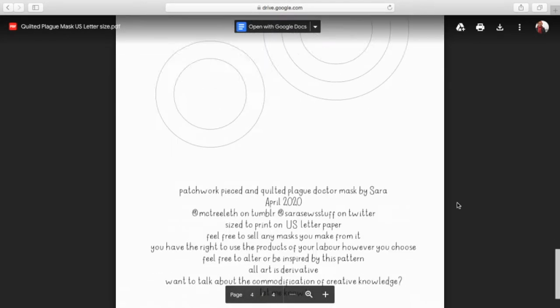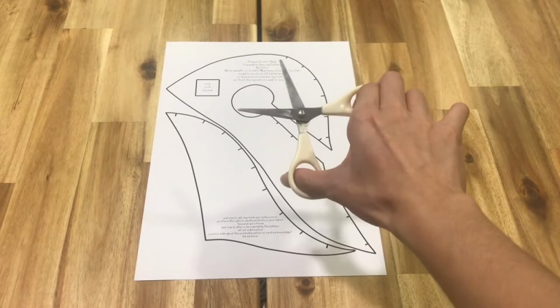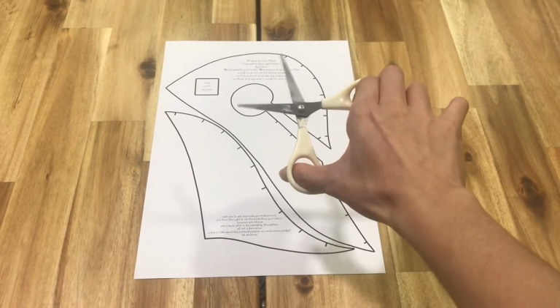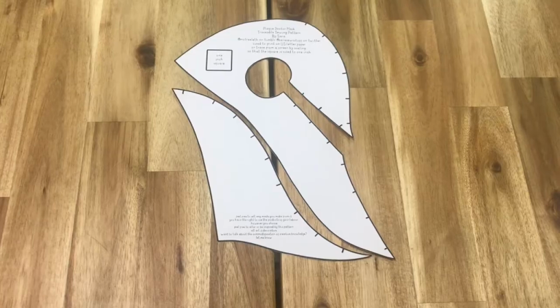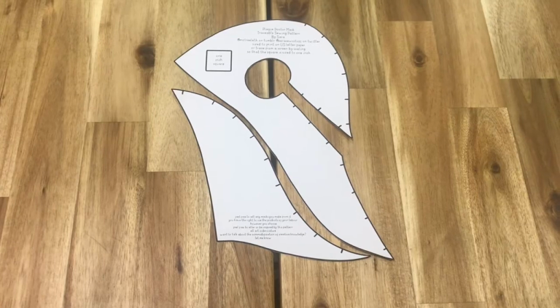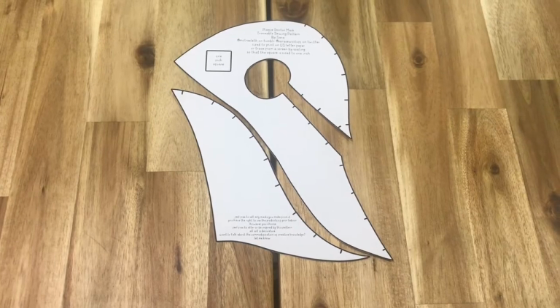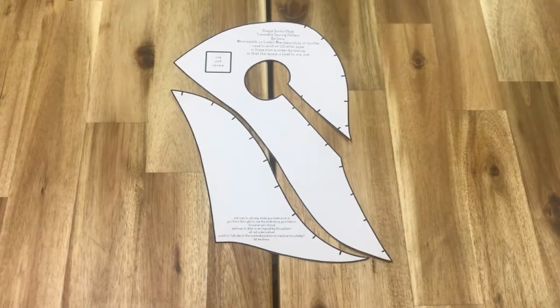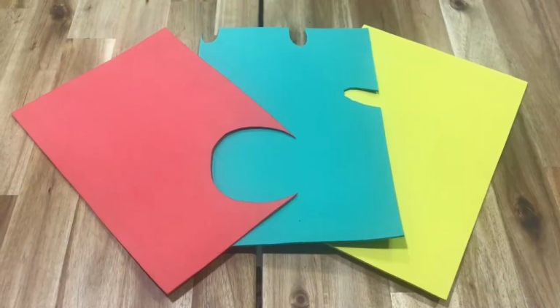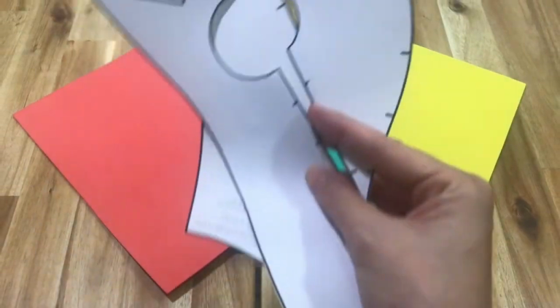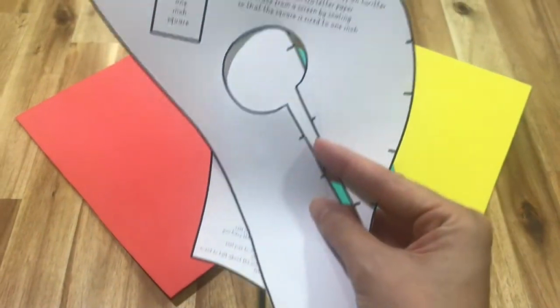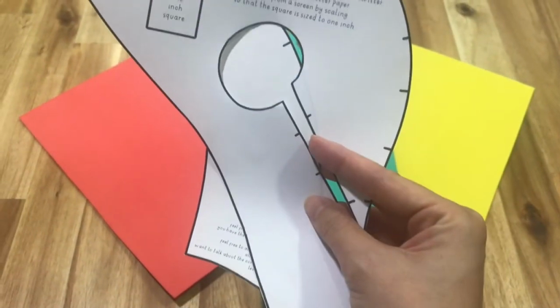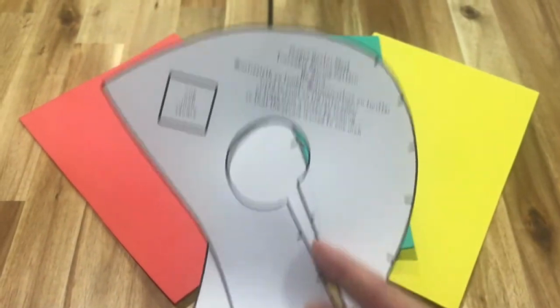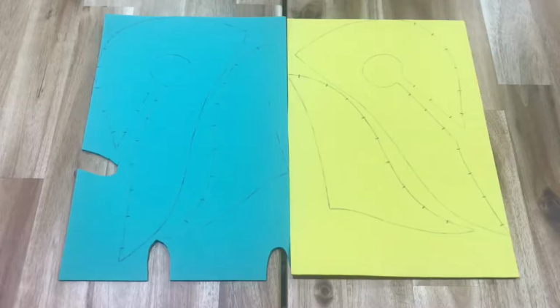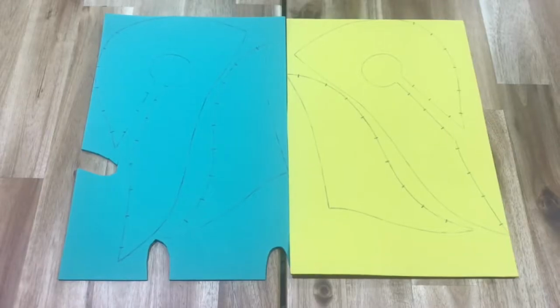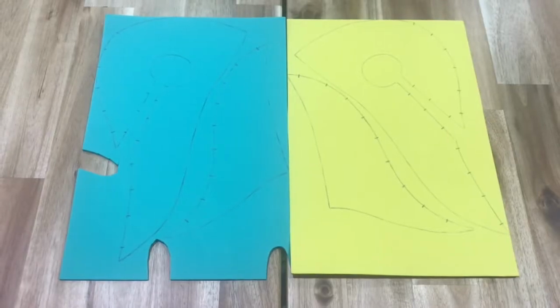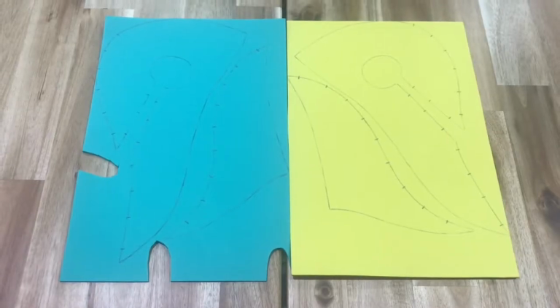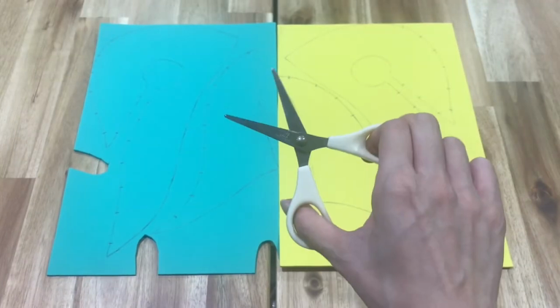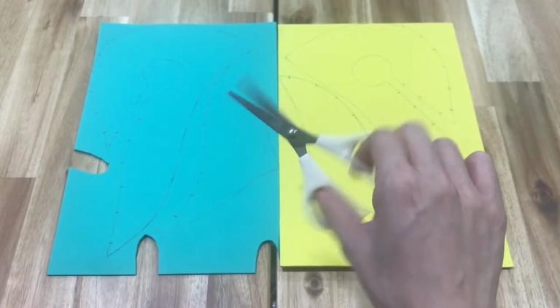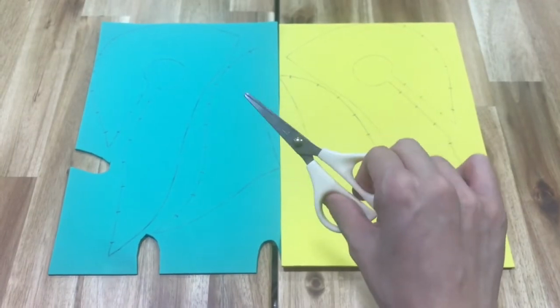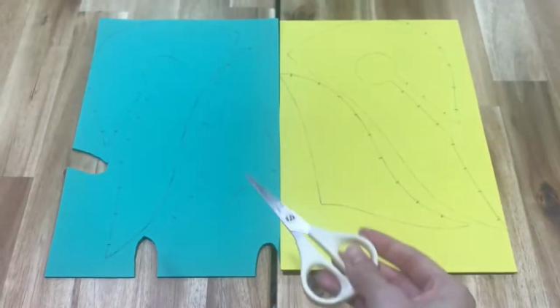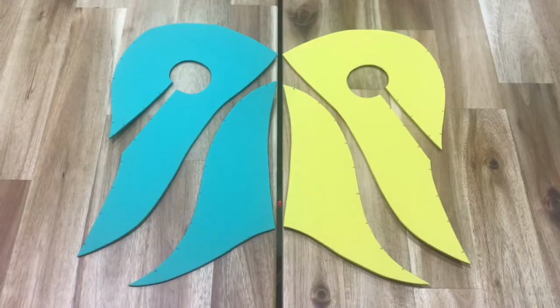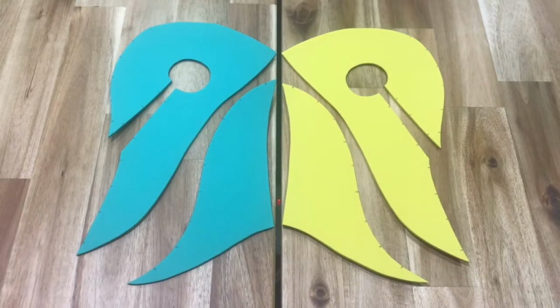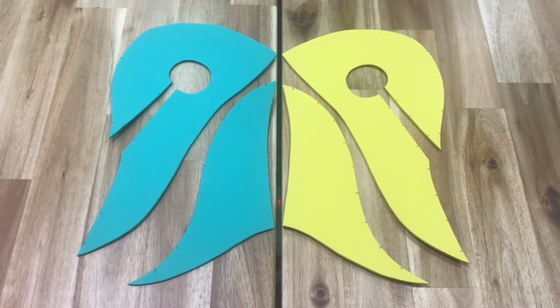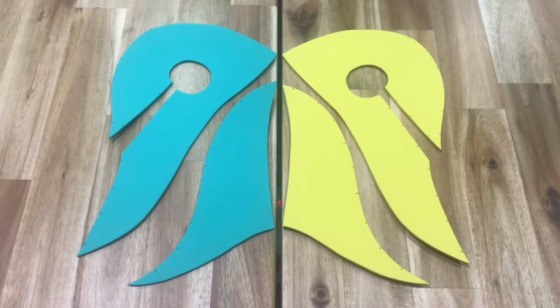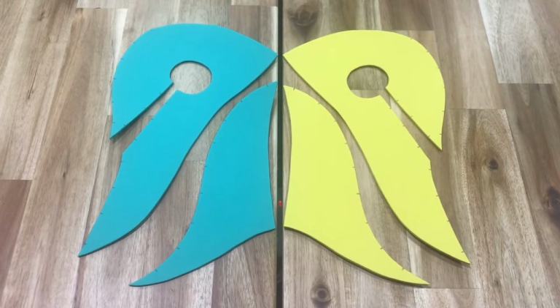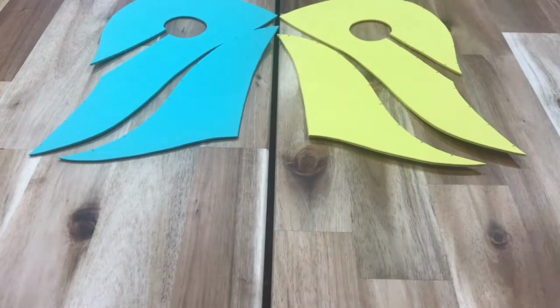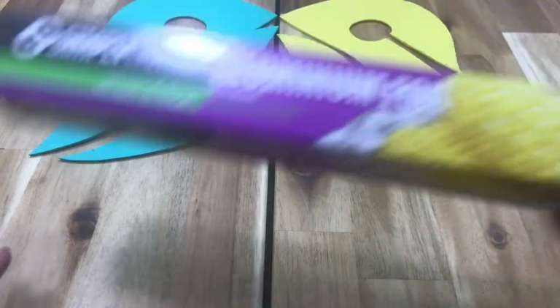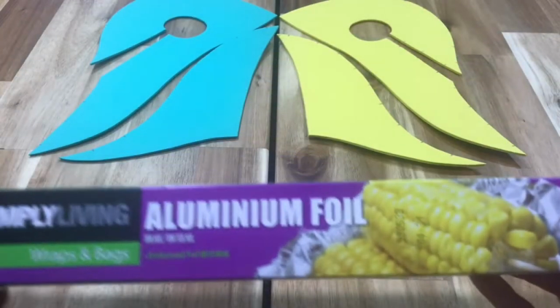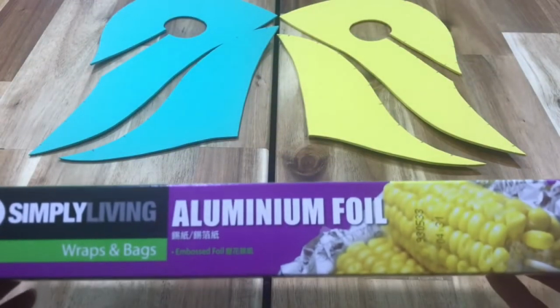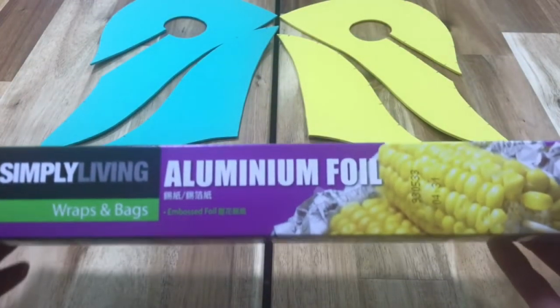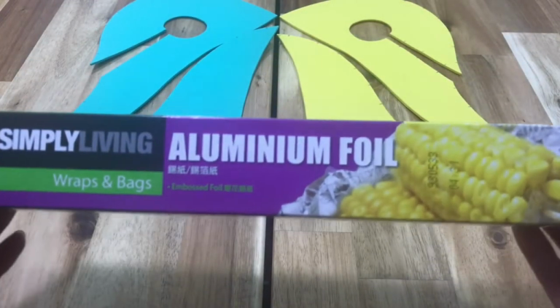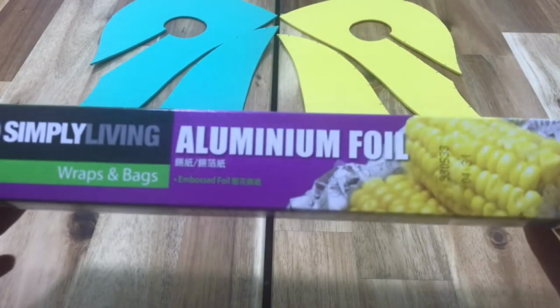Cut out and transfer the pattern onto craft foam. And here's where I already made my first mistake — I should have just used black craft foam for this. It would have saved me a lot of time trying to paint this later.